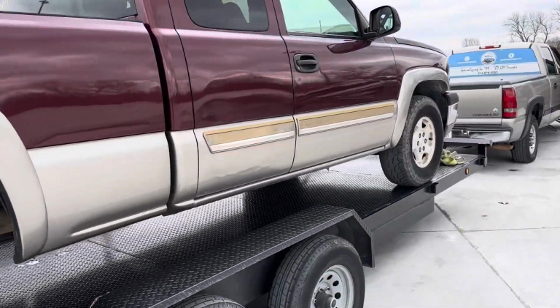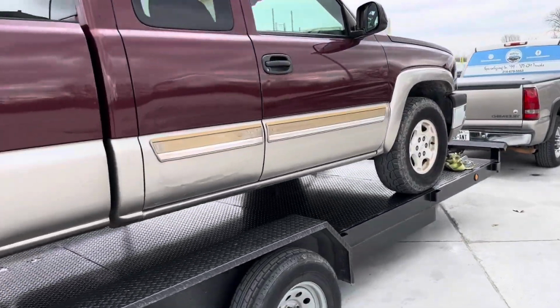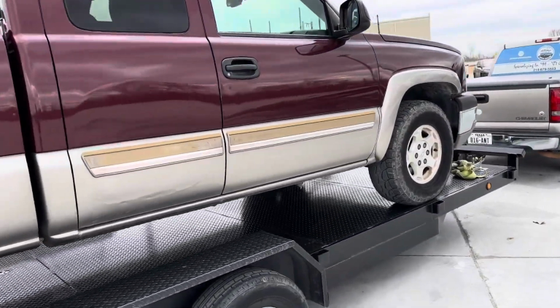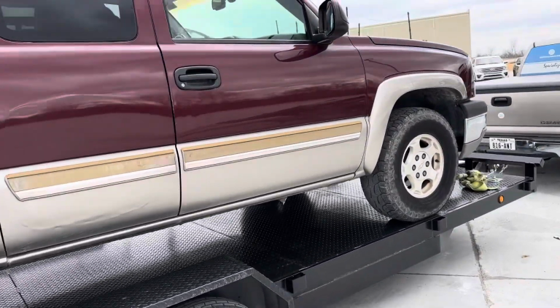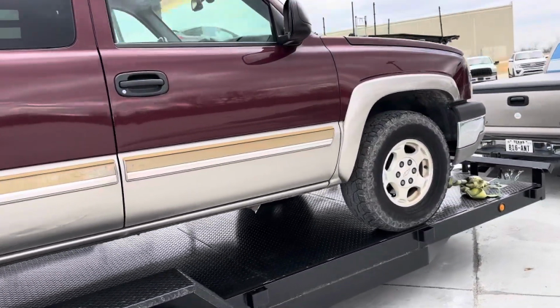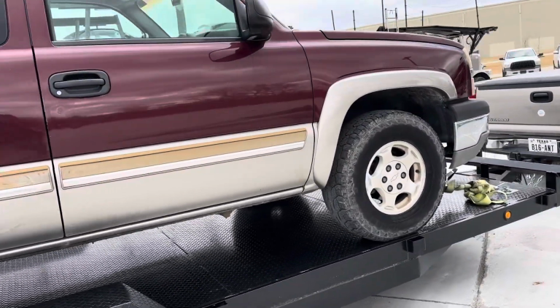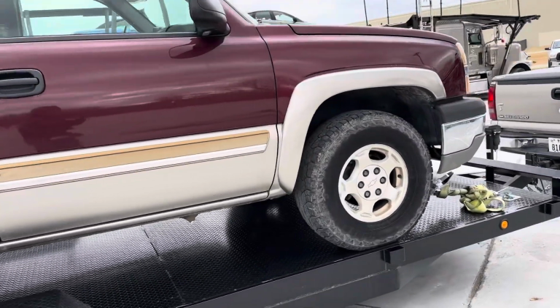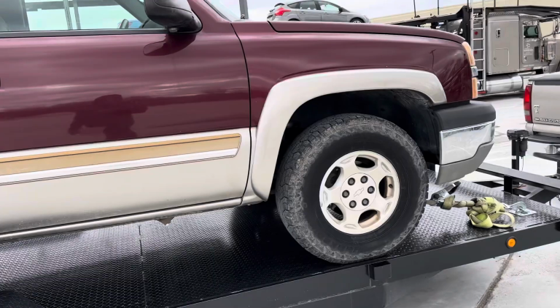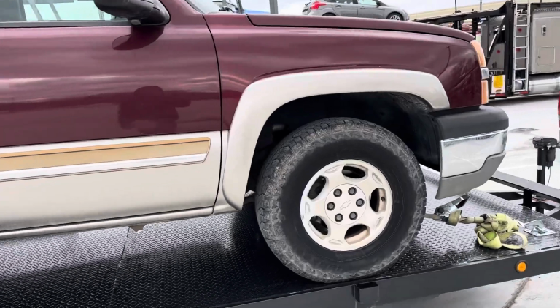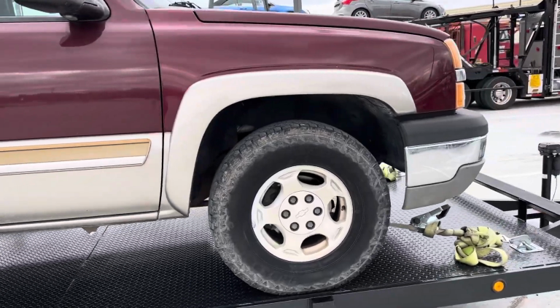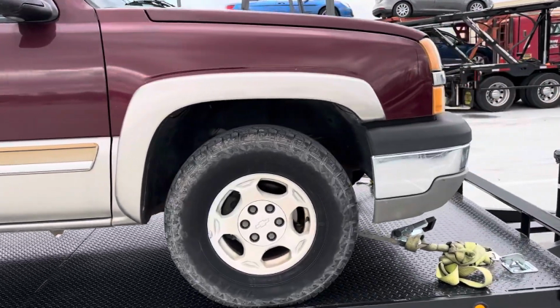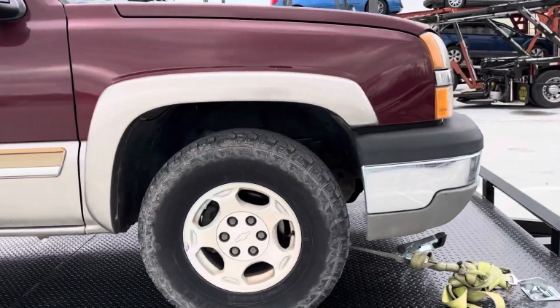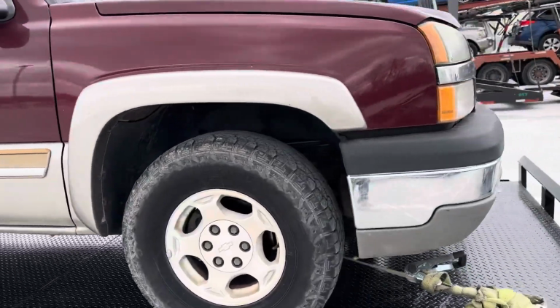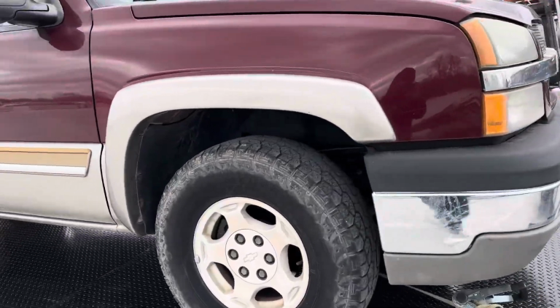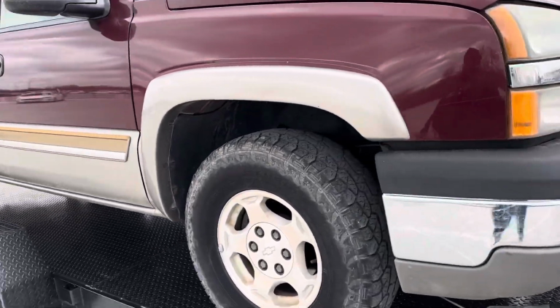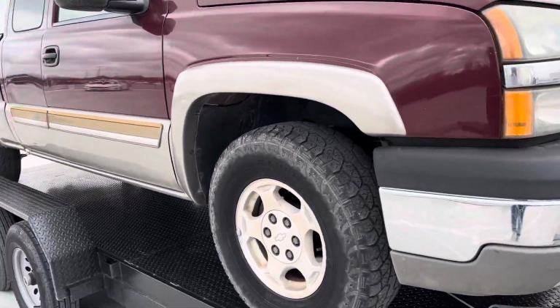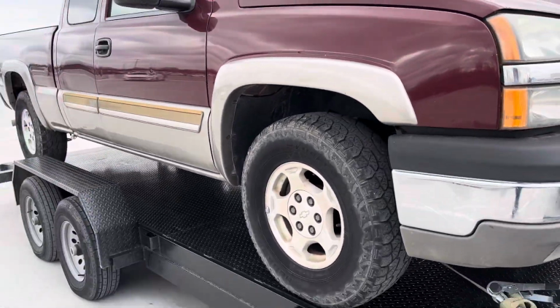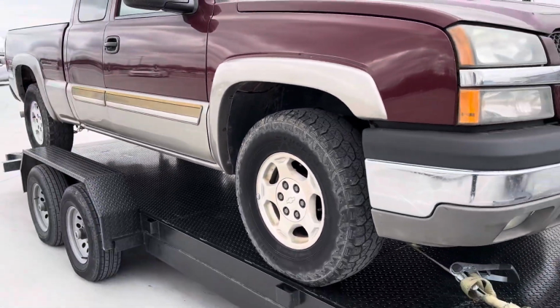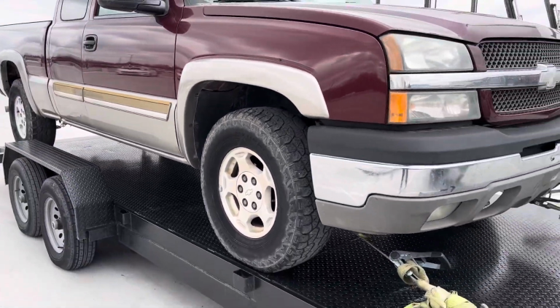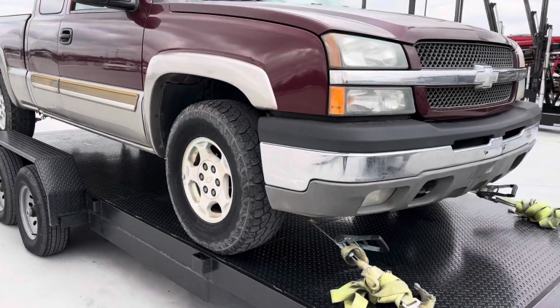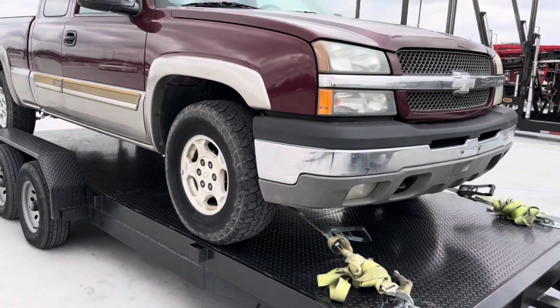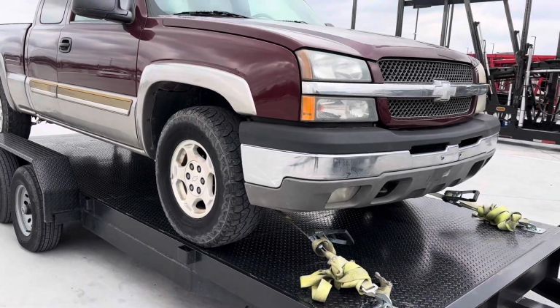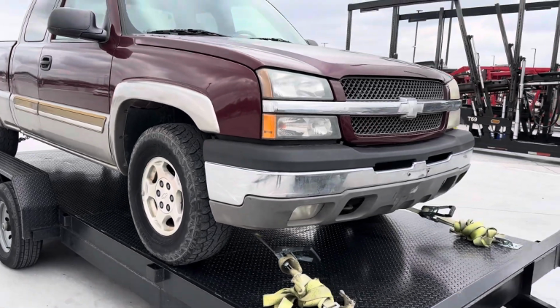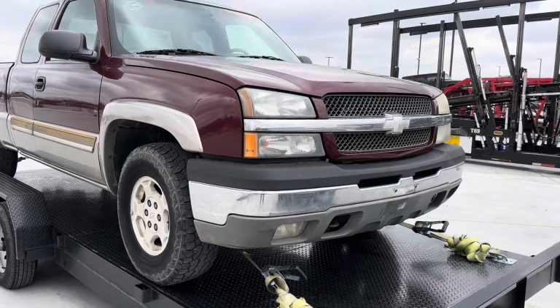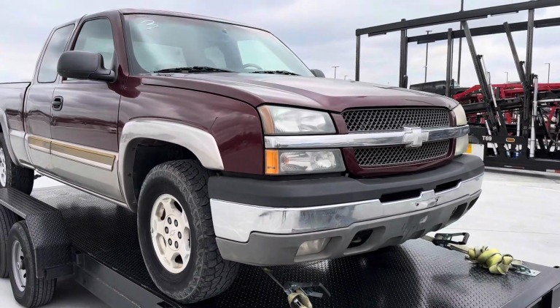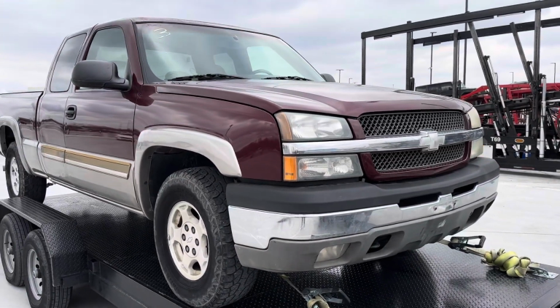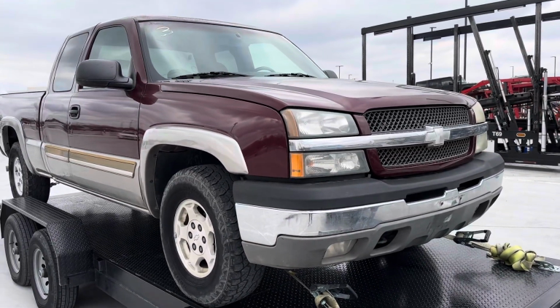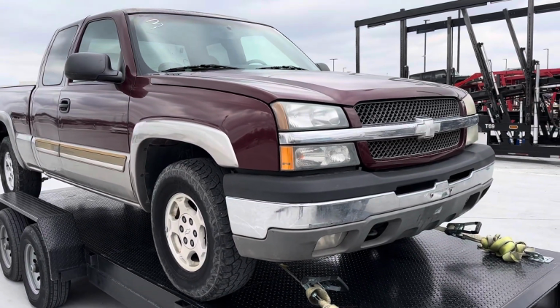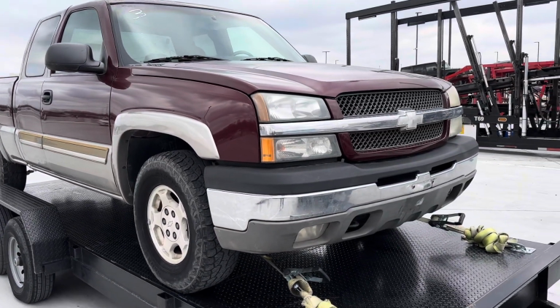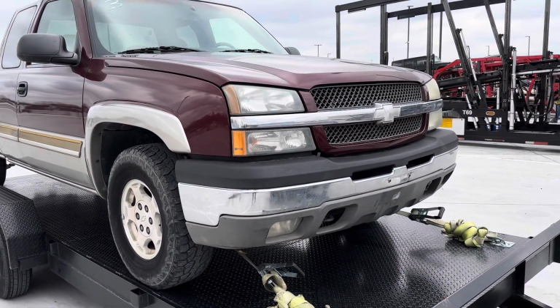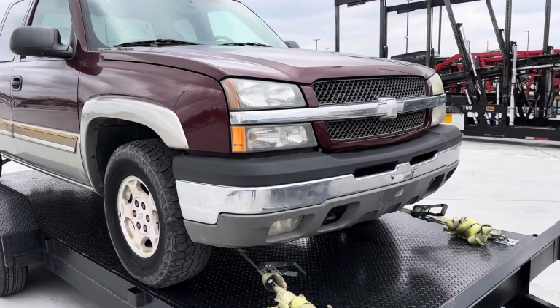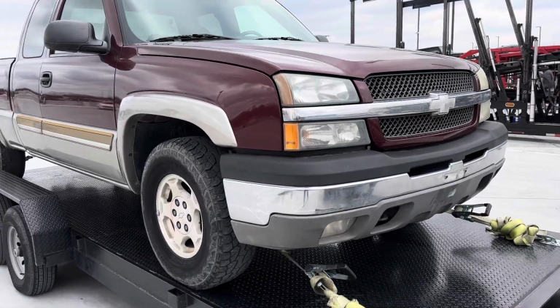So yeah man, just wanted to give y'all a quick rundown on this one. That color is just beautiful, though. That two-tone gets me every time. That is like my favorite look on these trucks — it looks so beautiful, especially with that cat eye front end.